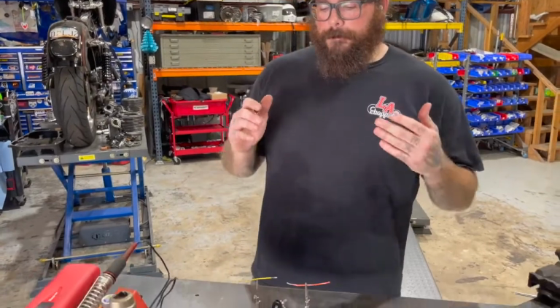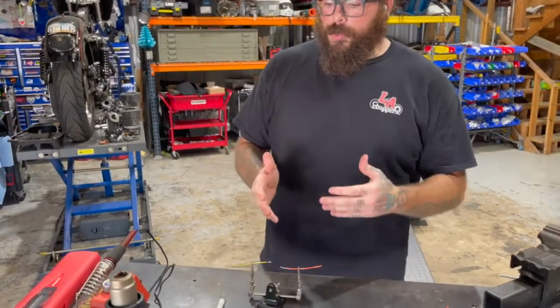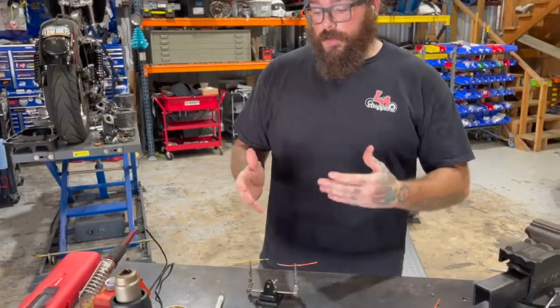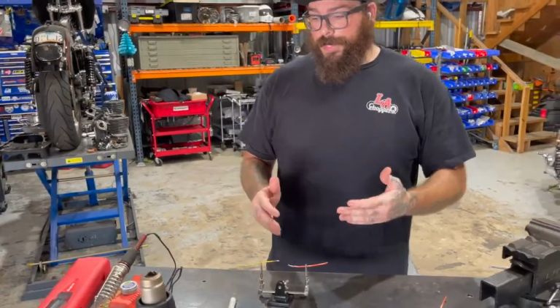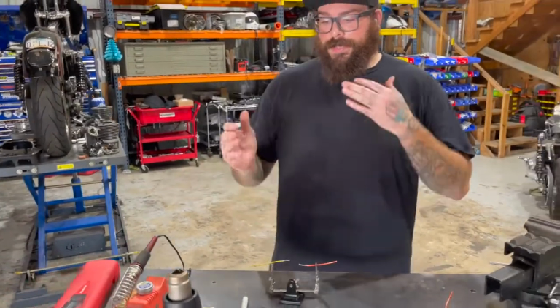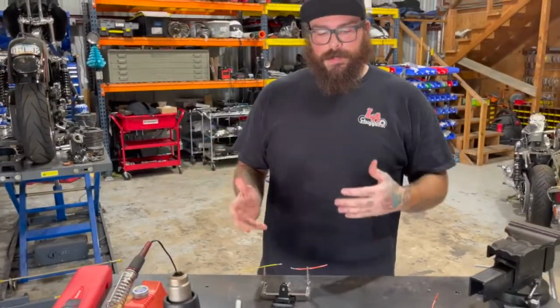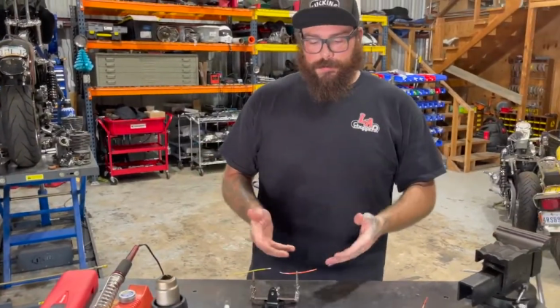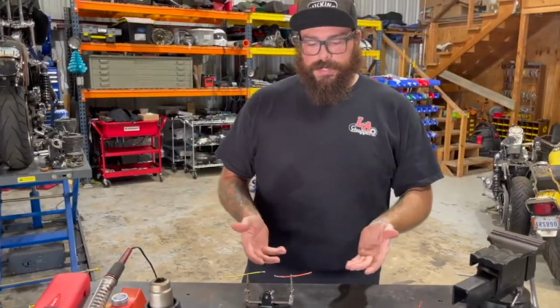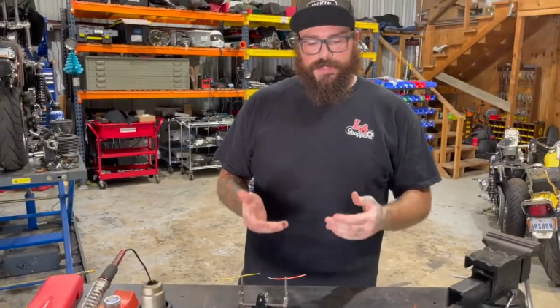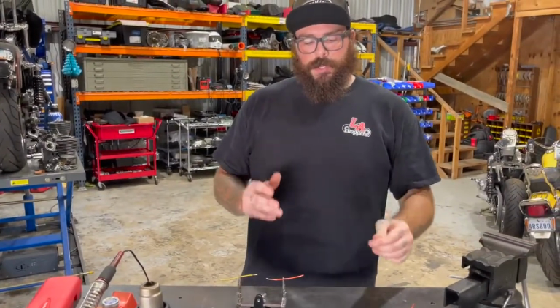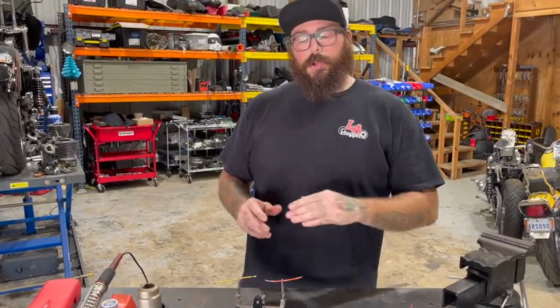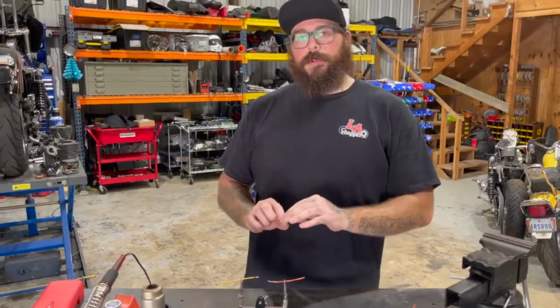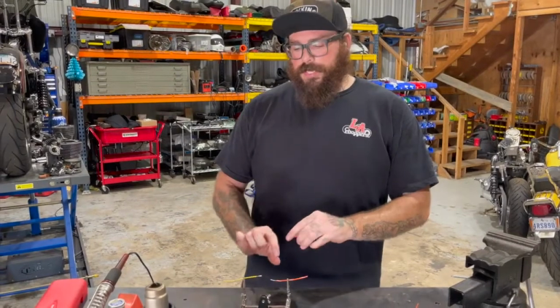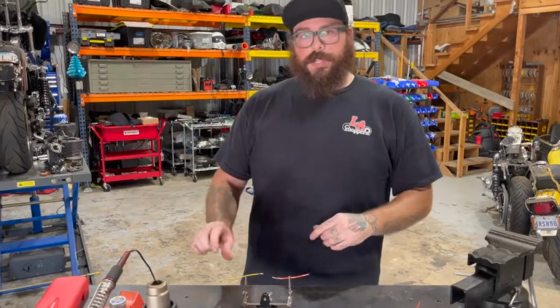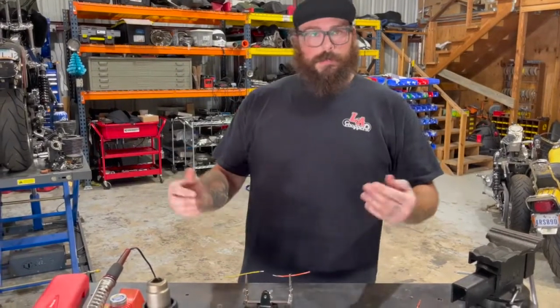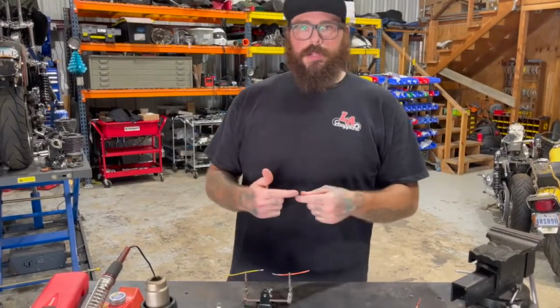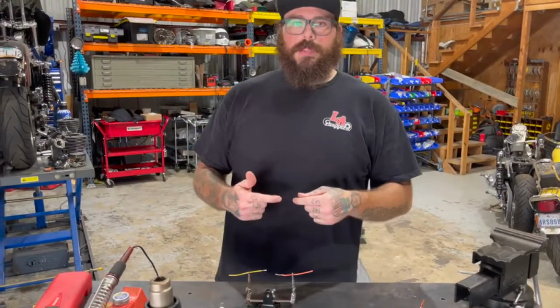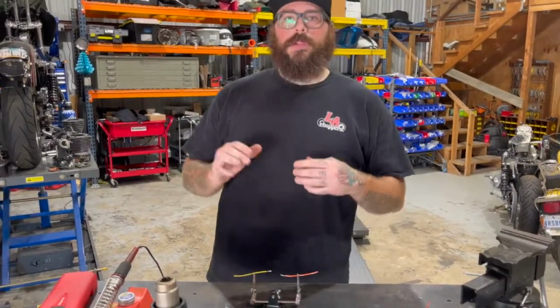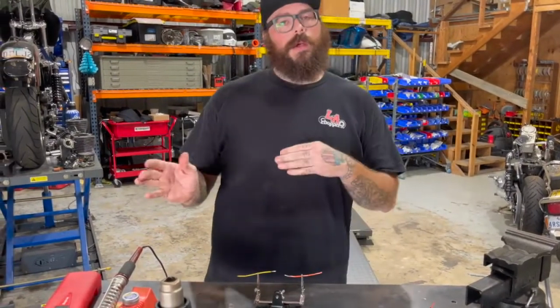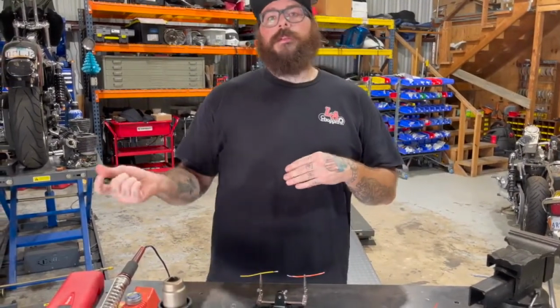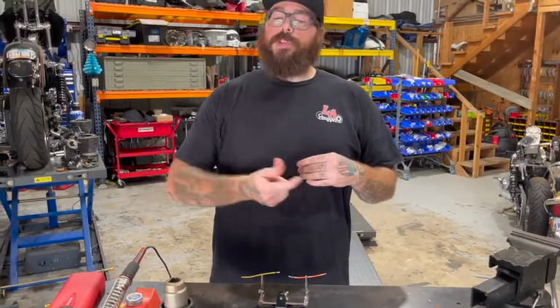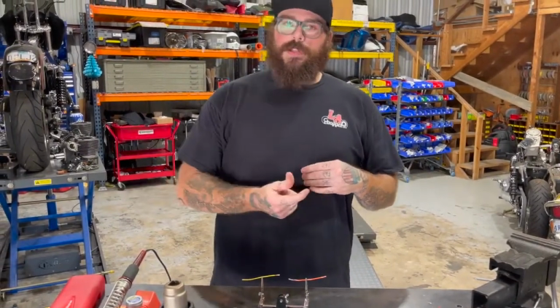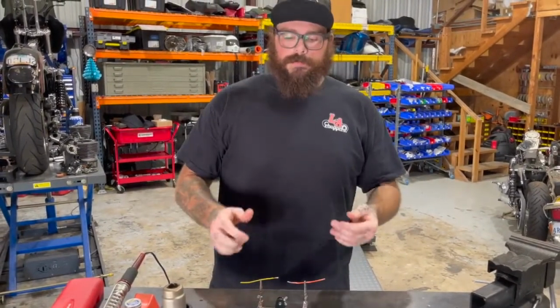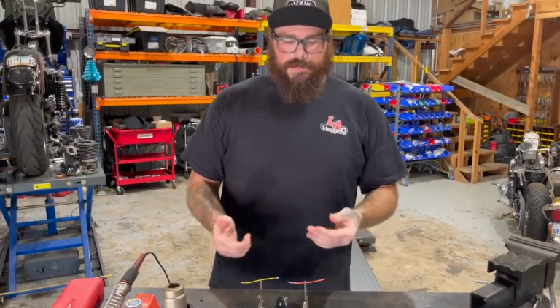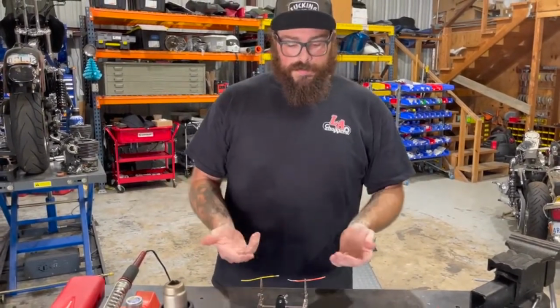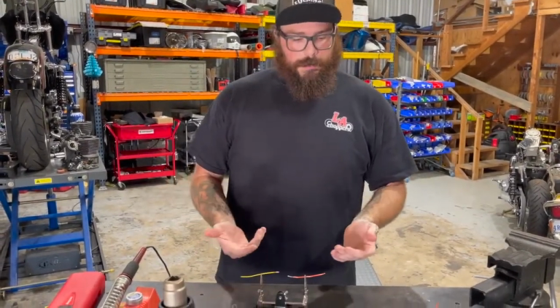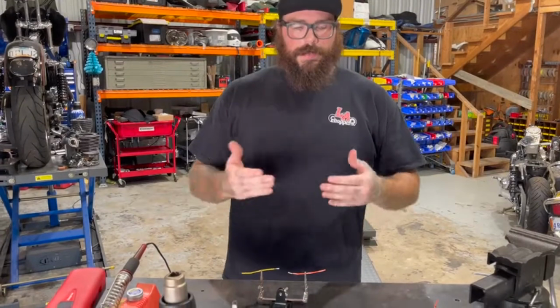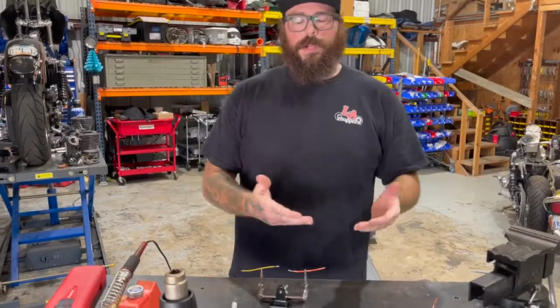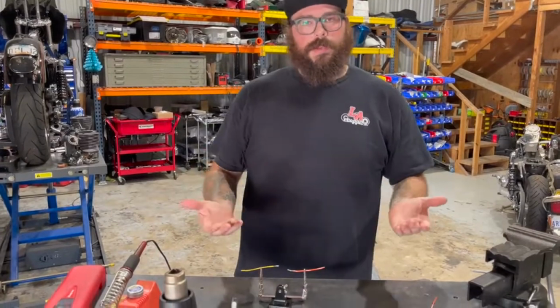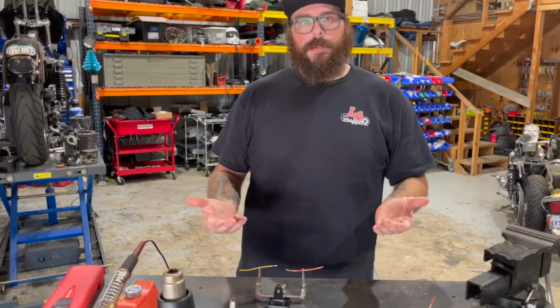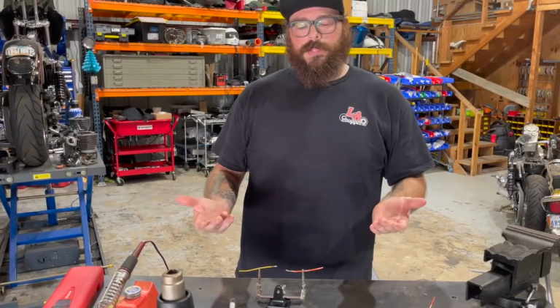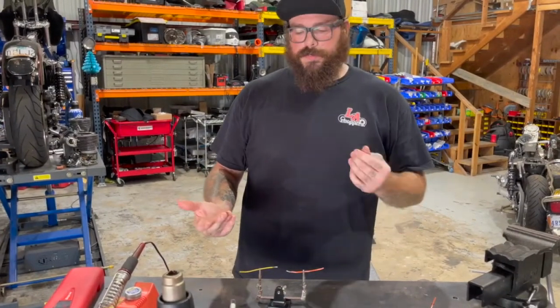If you're doing this on the bike — not off the bike like this — you're going to want to remember to put the heat shrink on before you combine the wires, so that way you can slide it on after. Obviously this isn't on a bike, so we're not going to have to worry about that just this time.